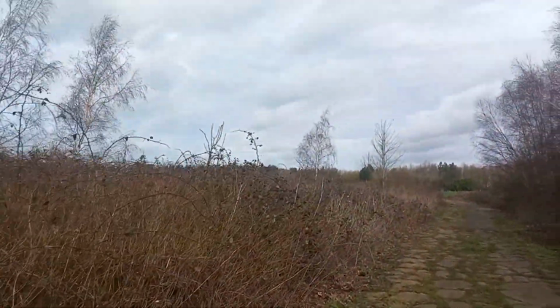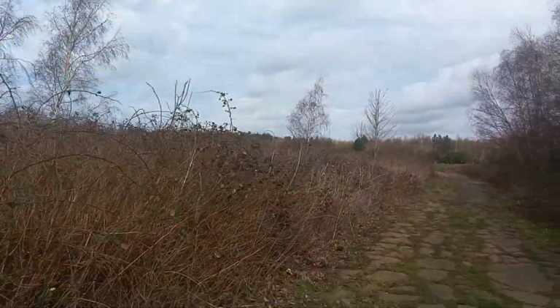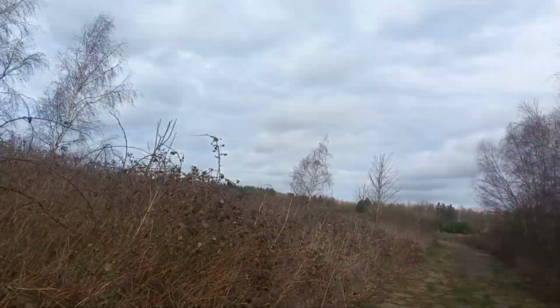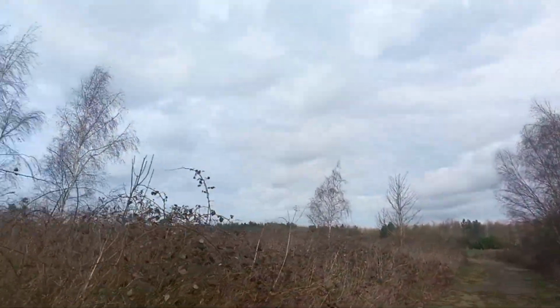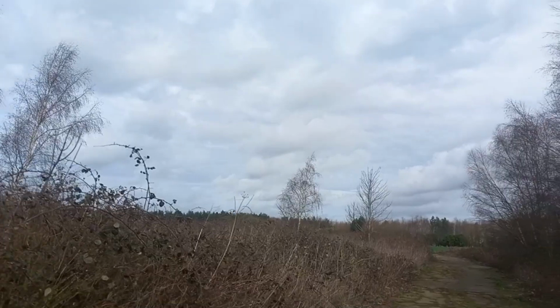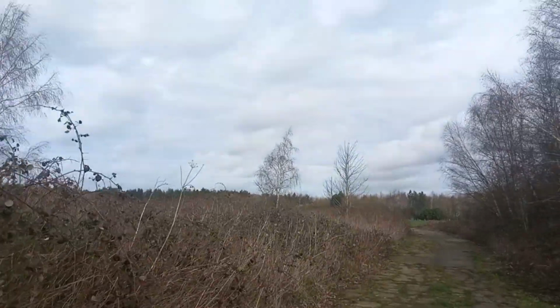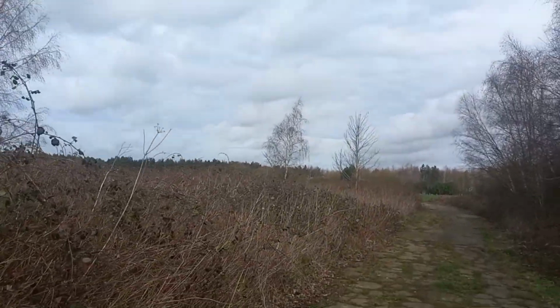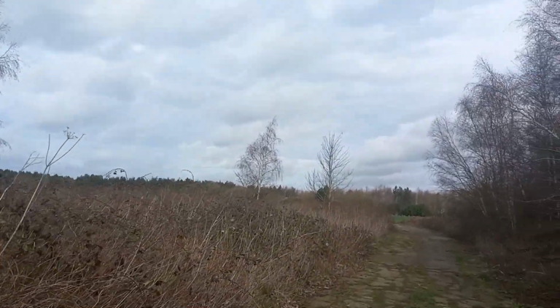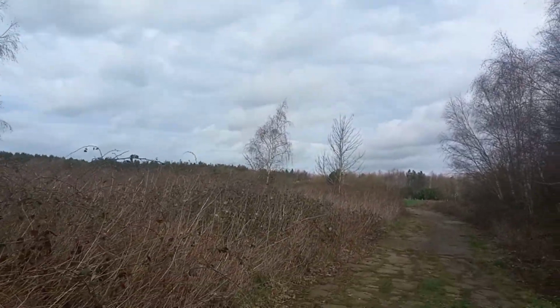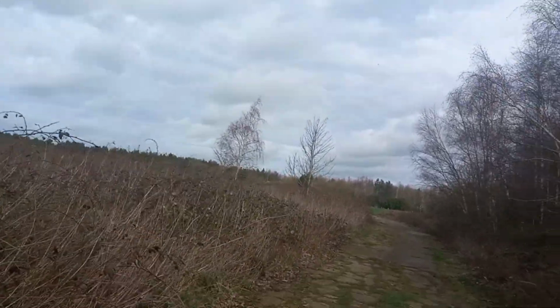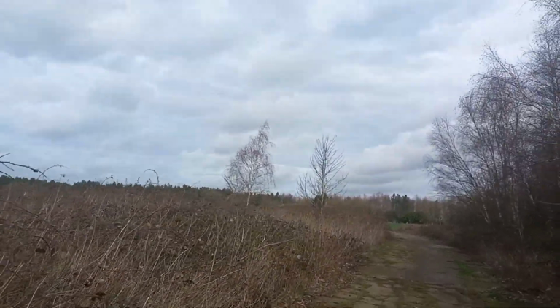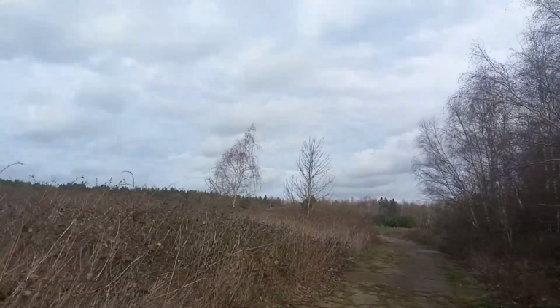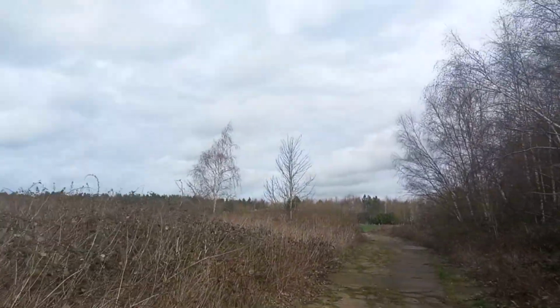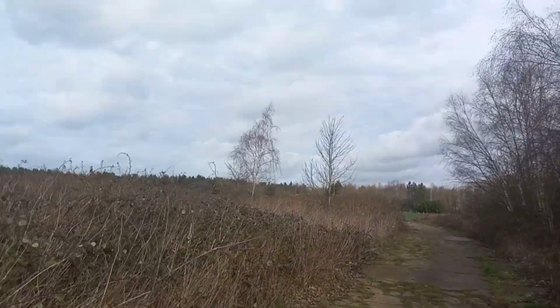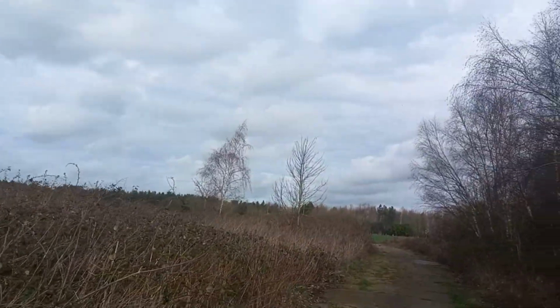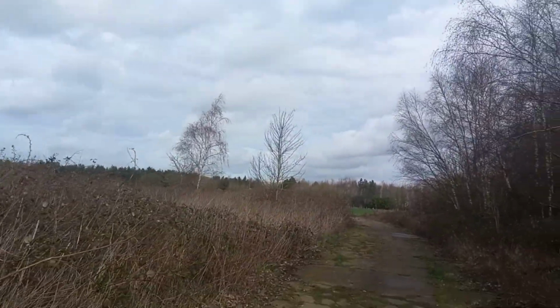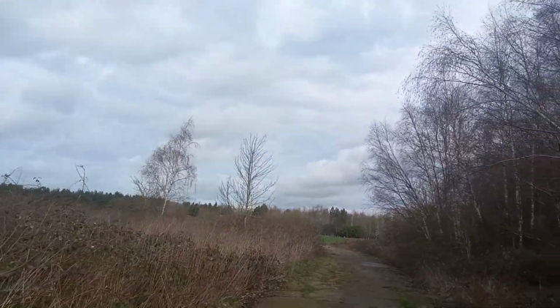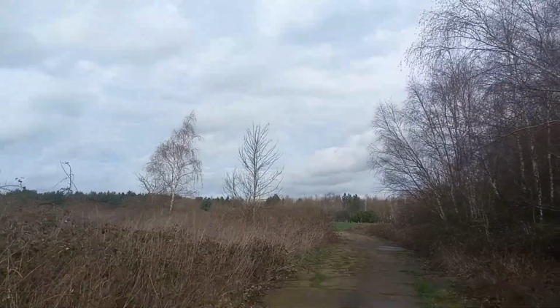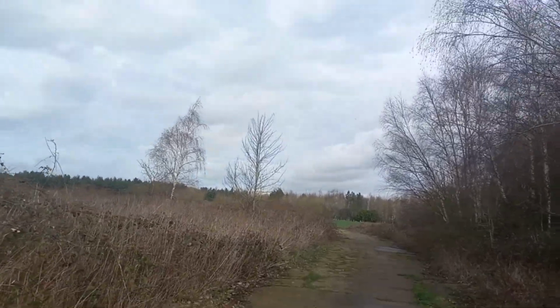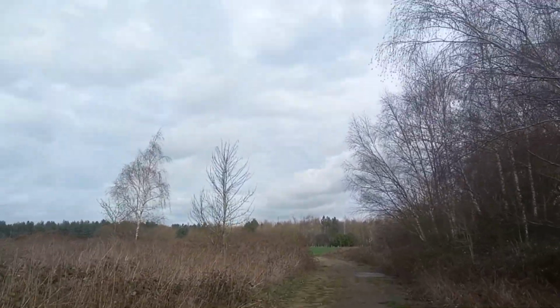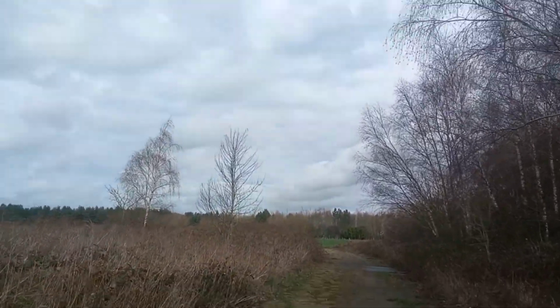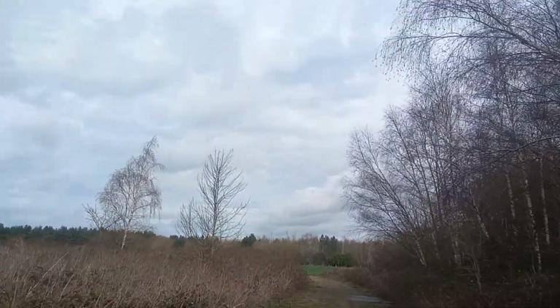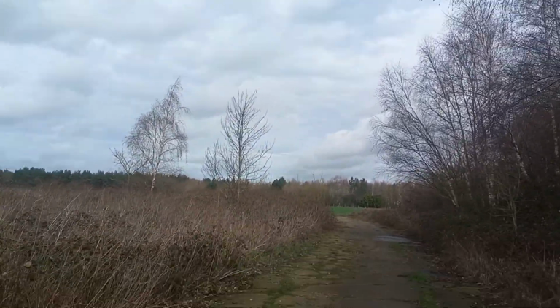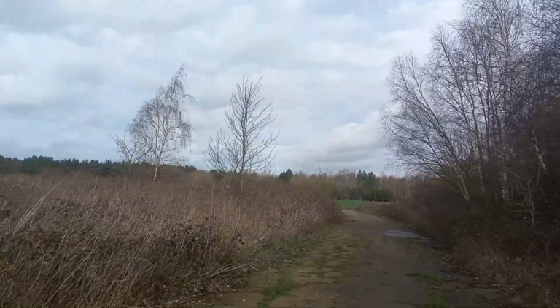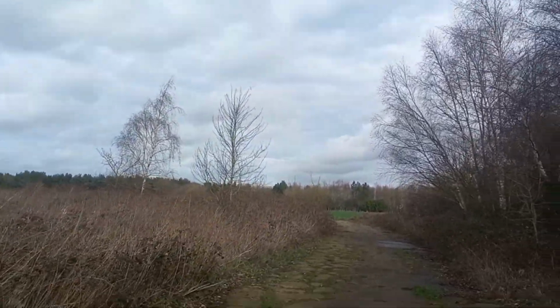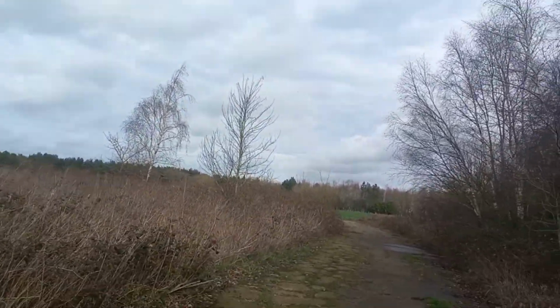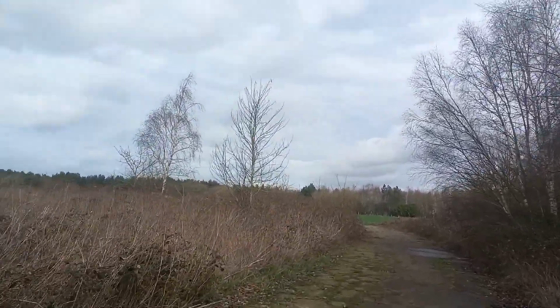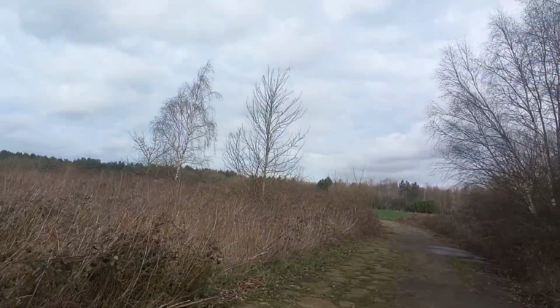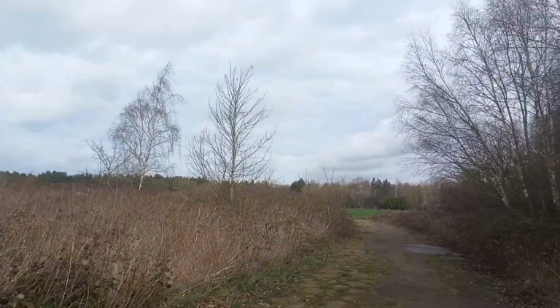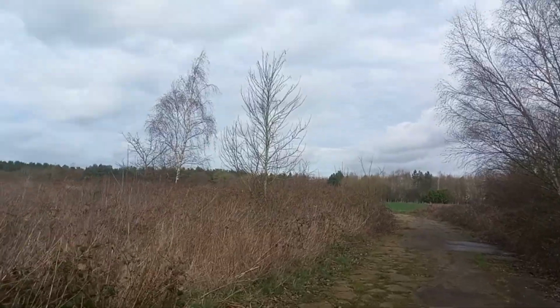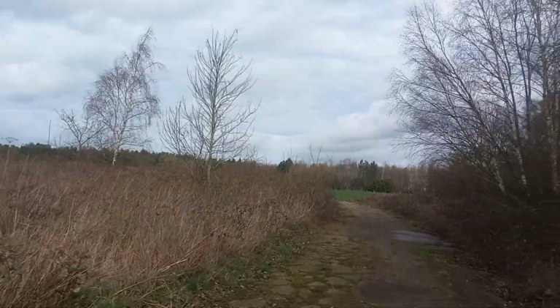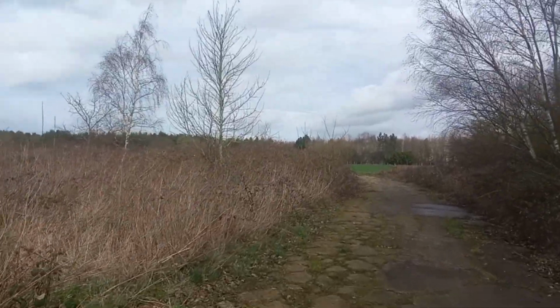So this is just the RAF Metheringham, guys, and this is what remains of the old RAF base.